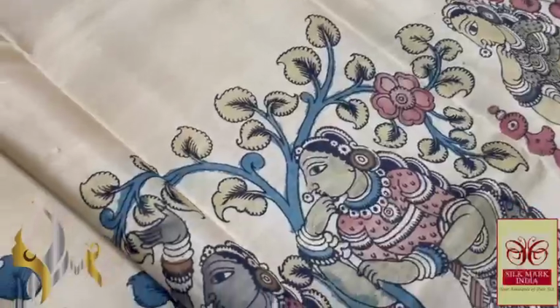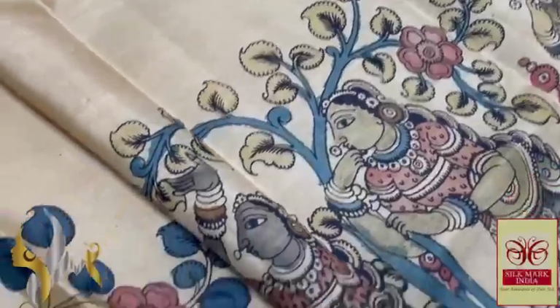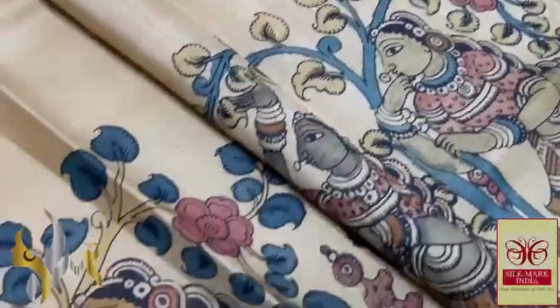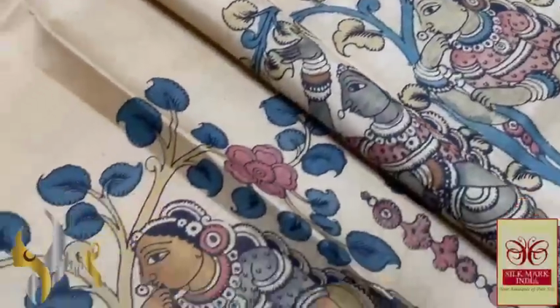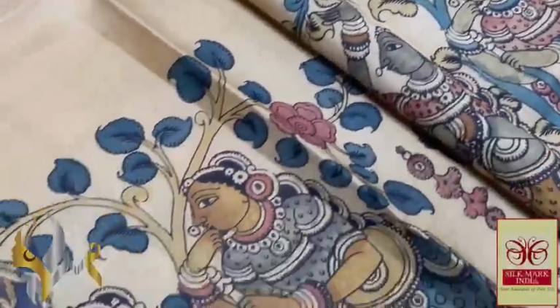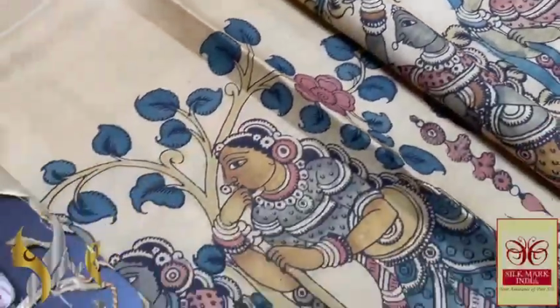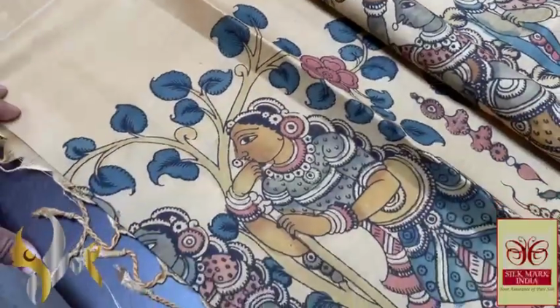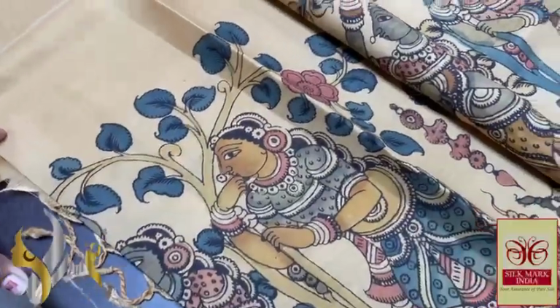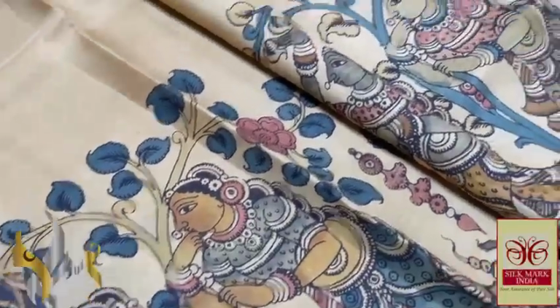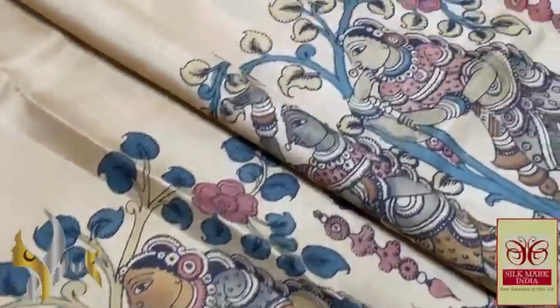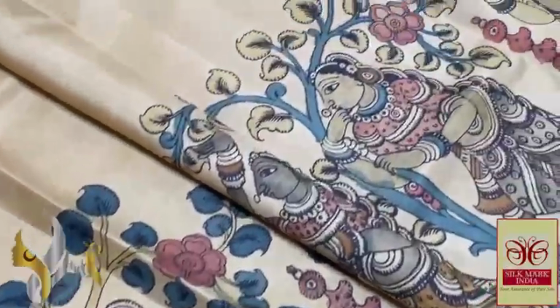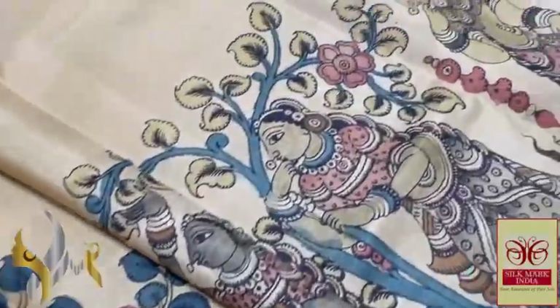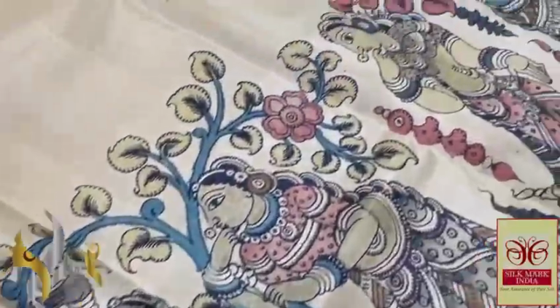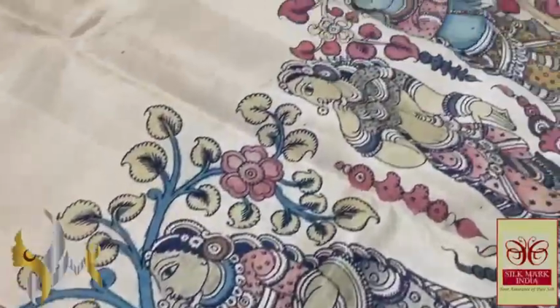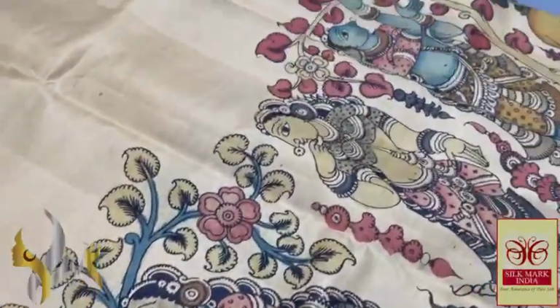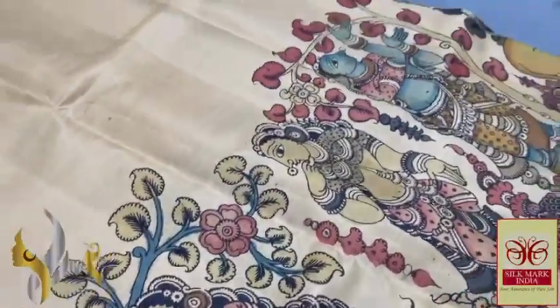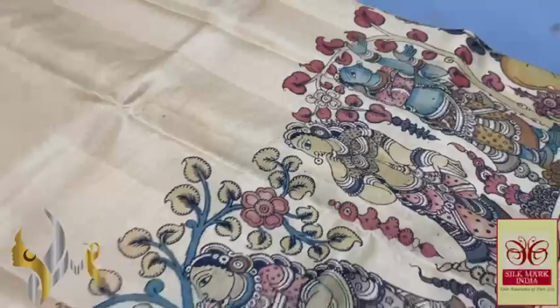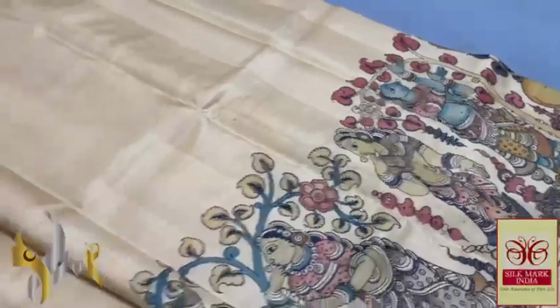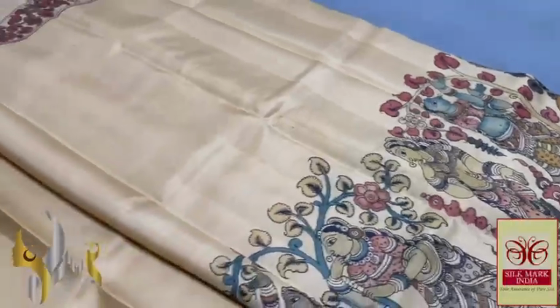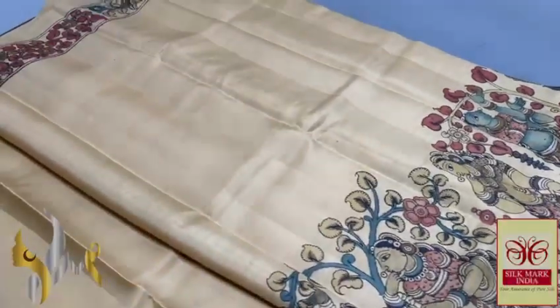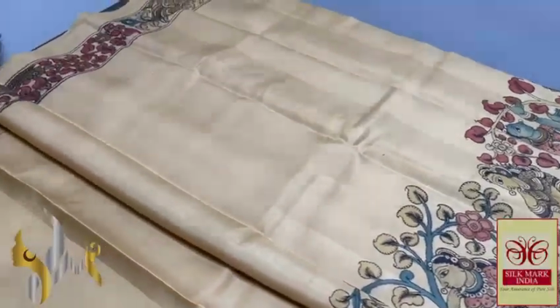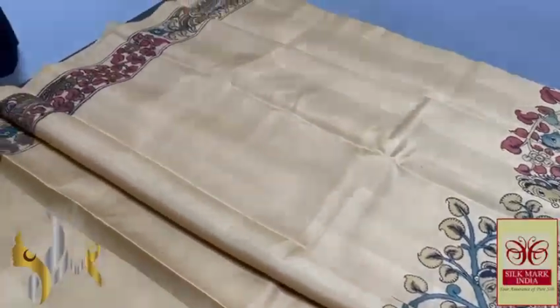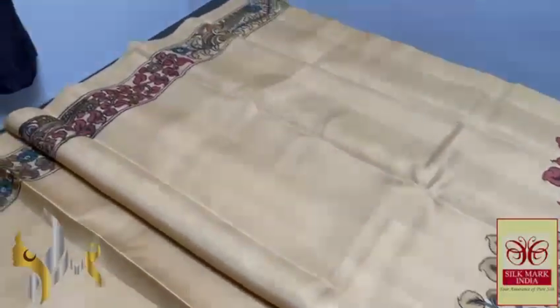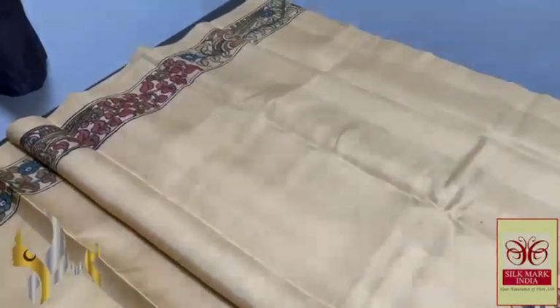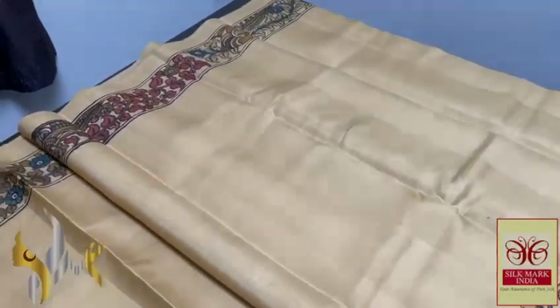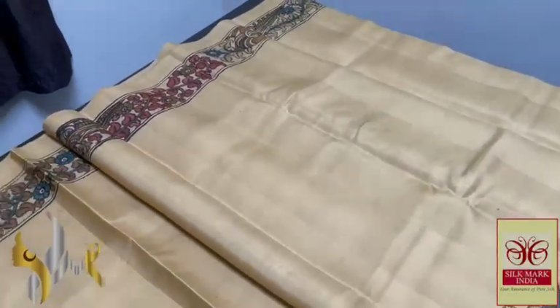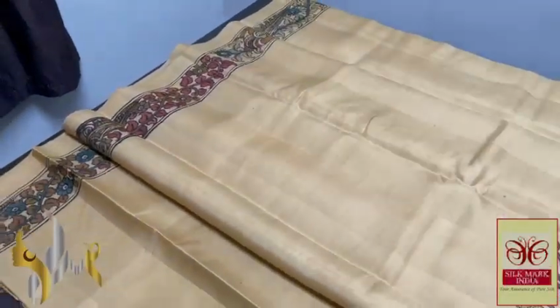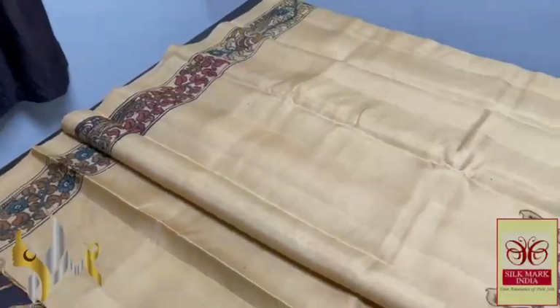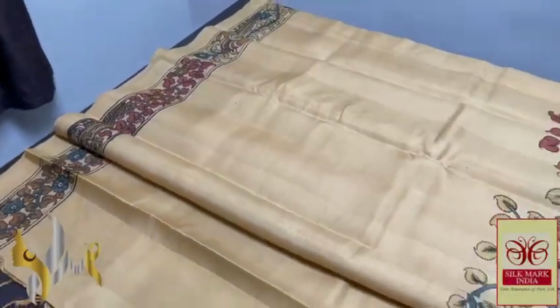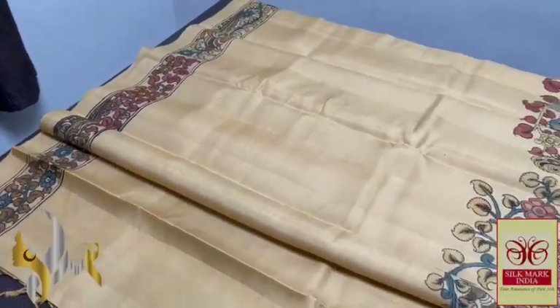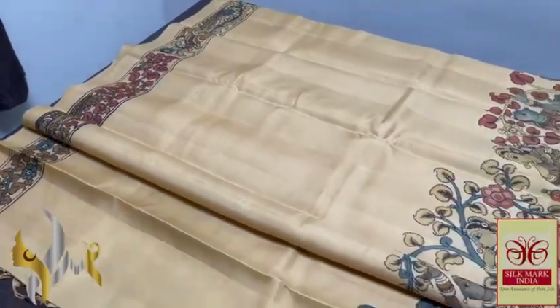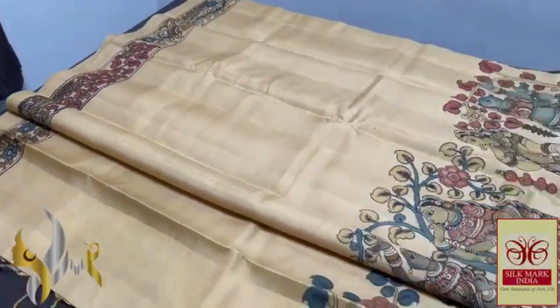You can see the completely natural colours used. That is an added advantage — no synthetic or harmful chemicals. It is completely vegetable. Natural colours are used on the sari.